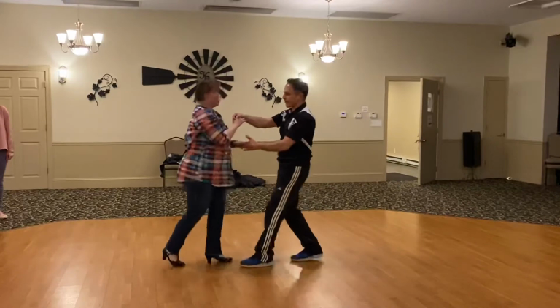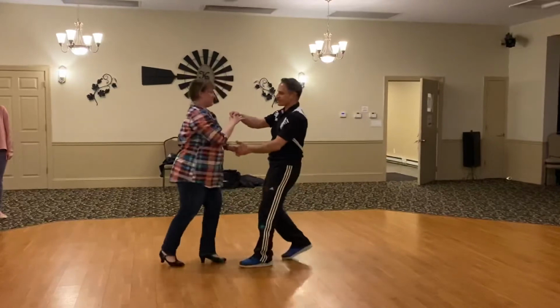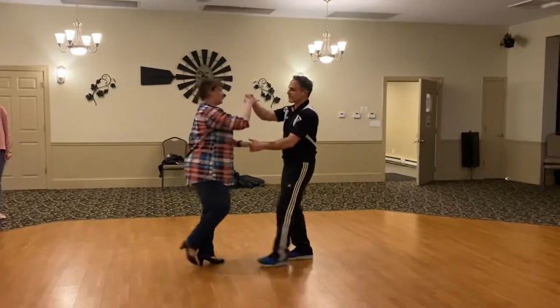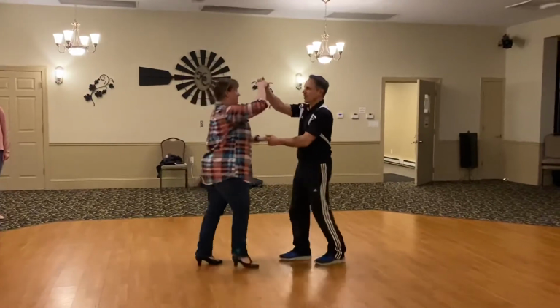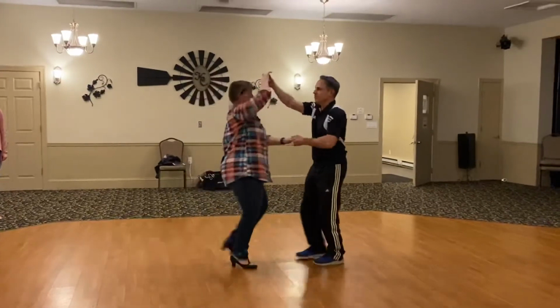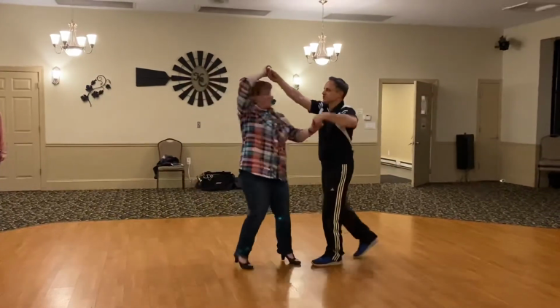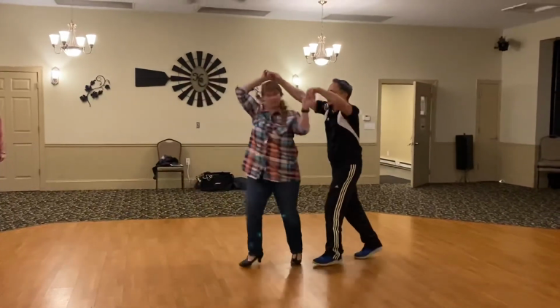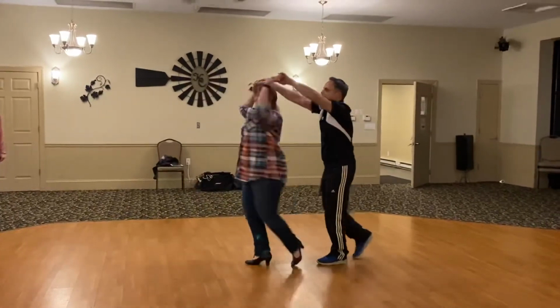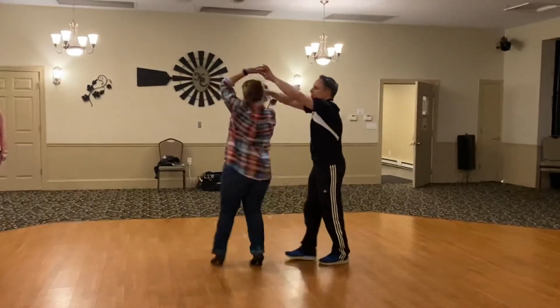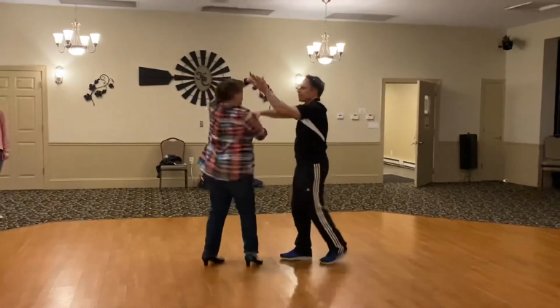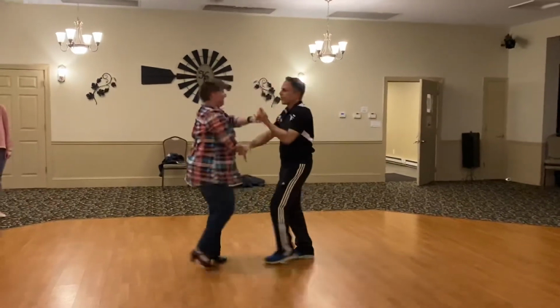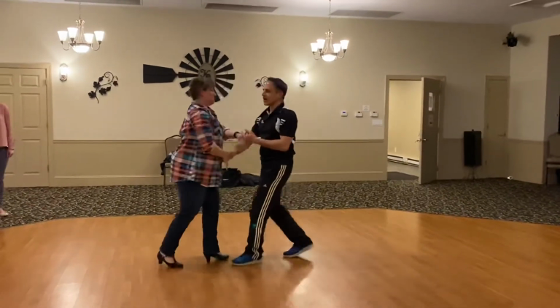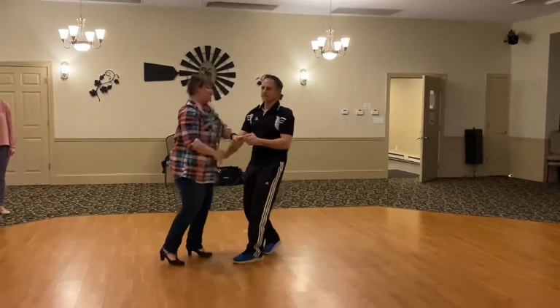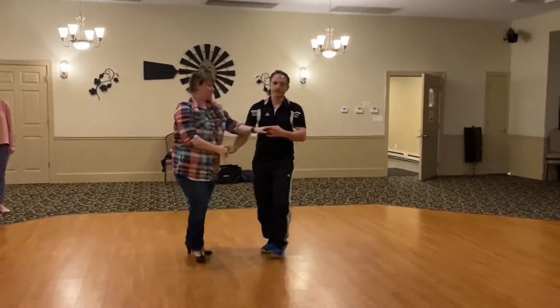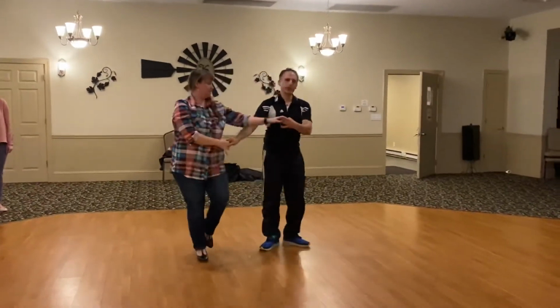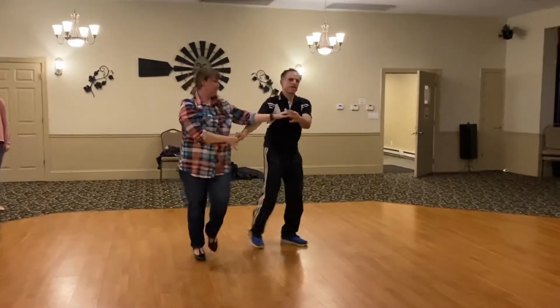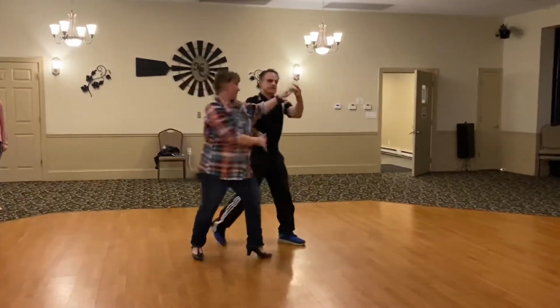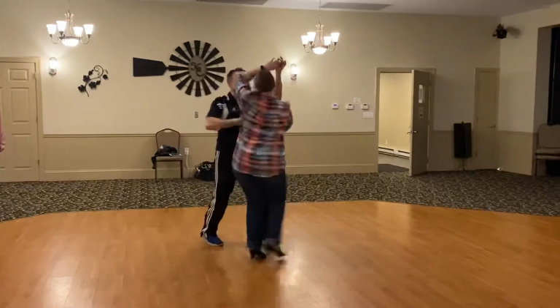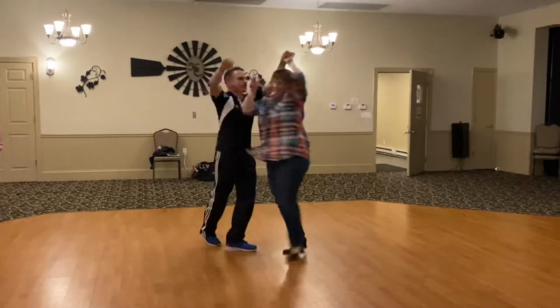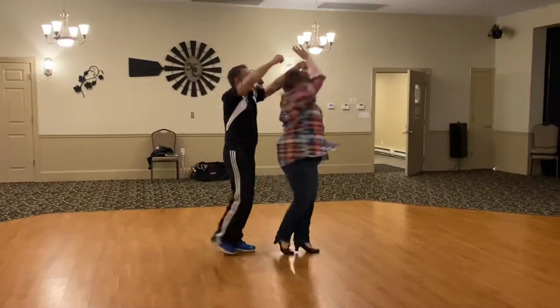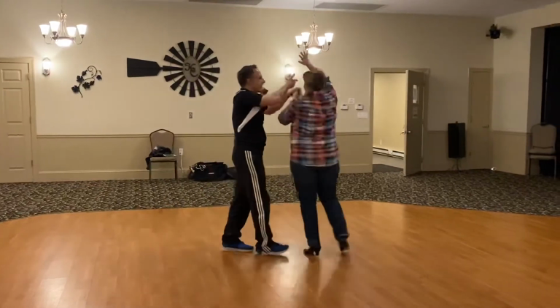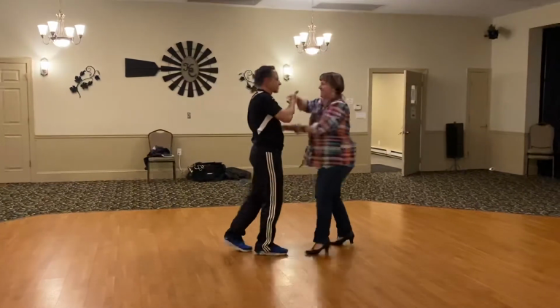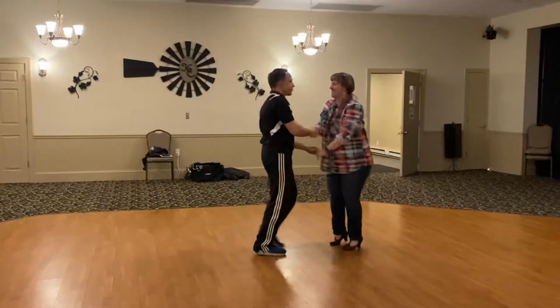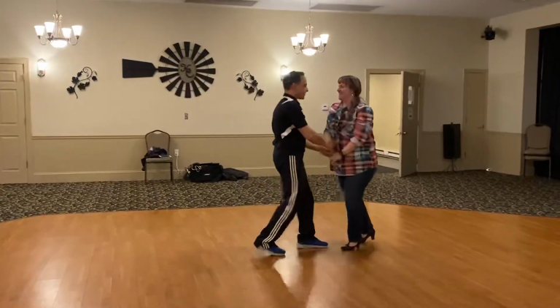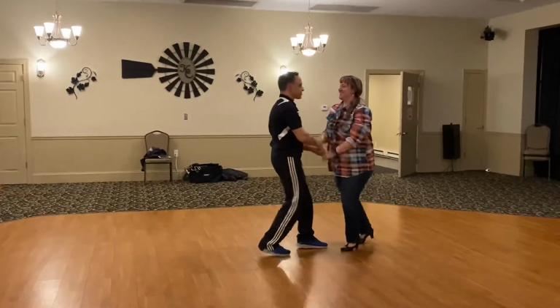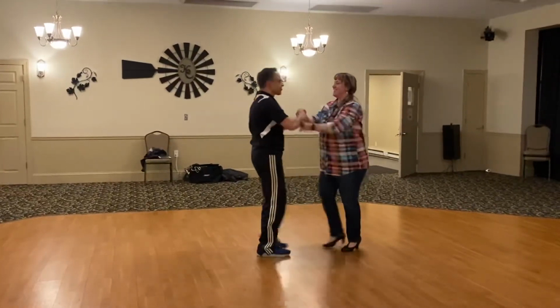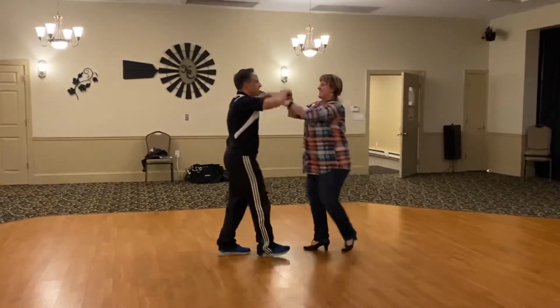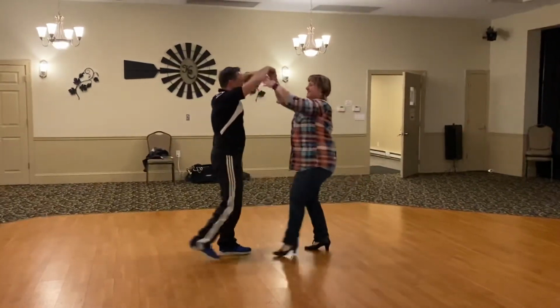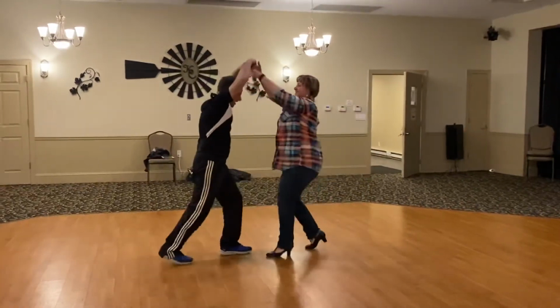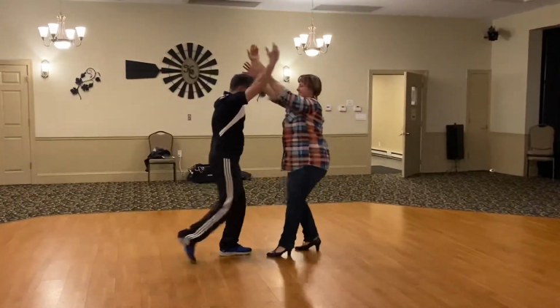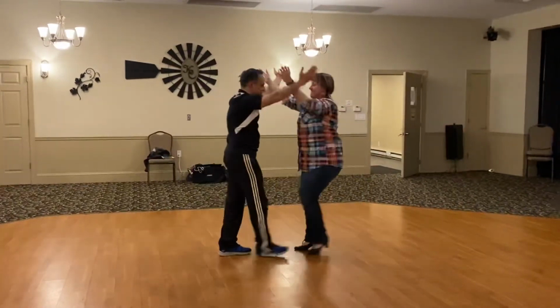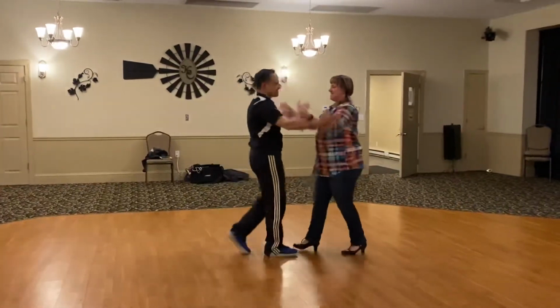Right's on top. Turn the girl. One, get out of her way. Send her across. 1, 2, 3, 5, 6, 7.